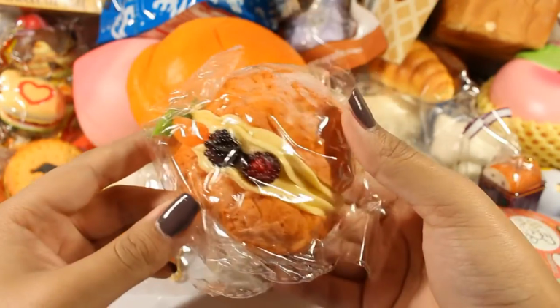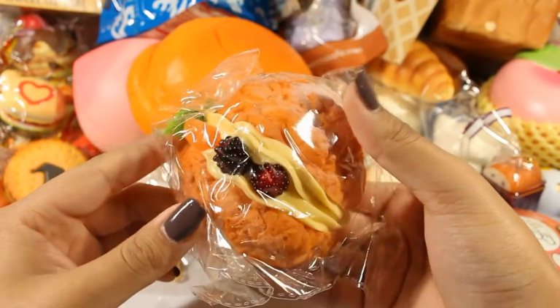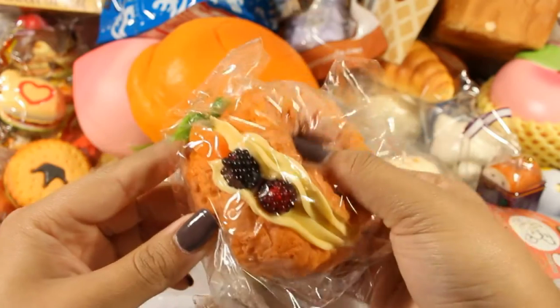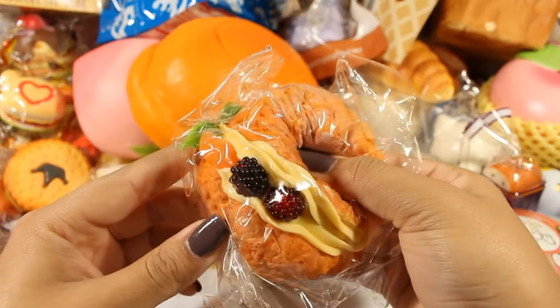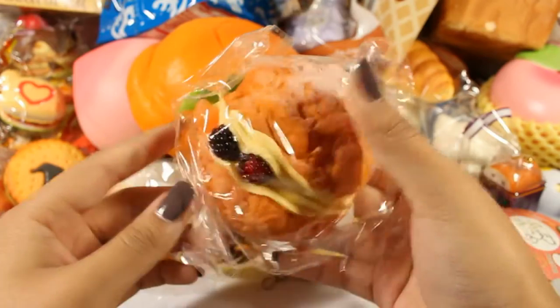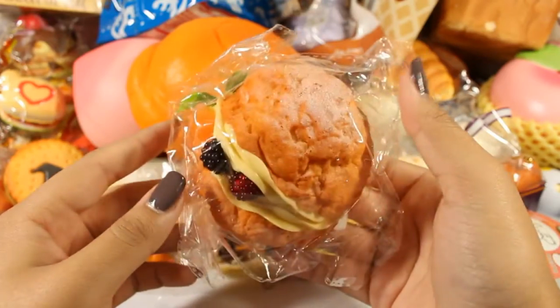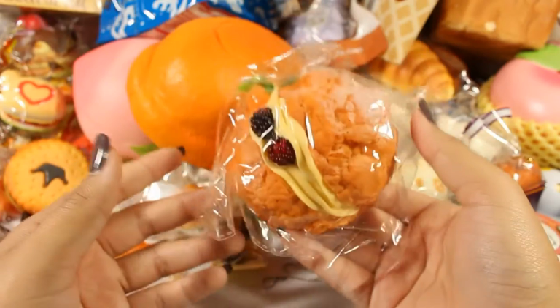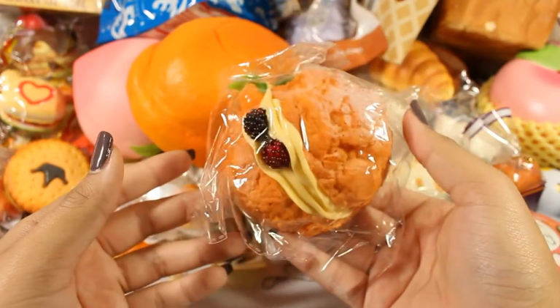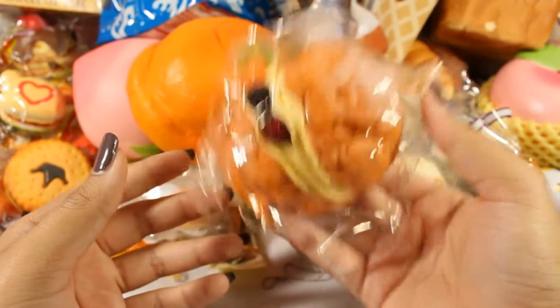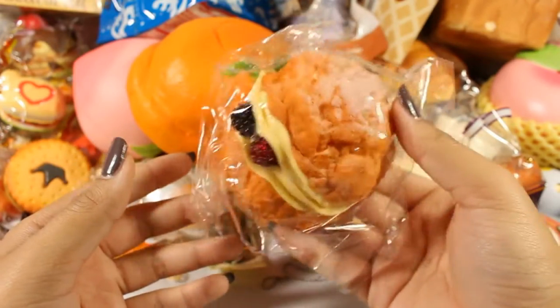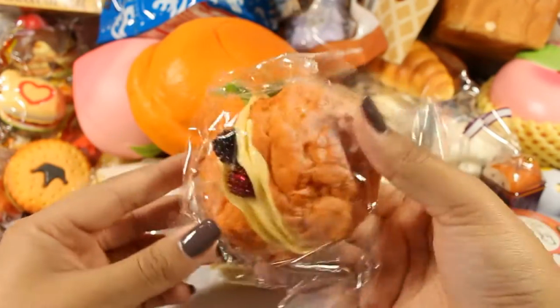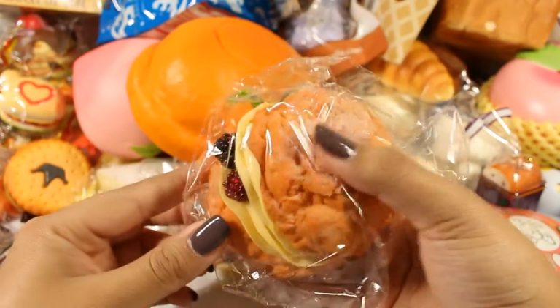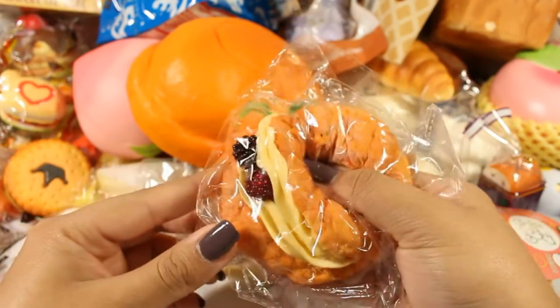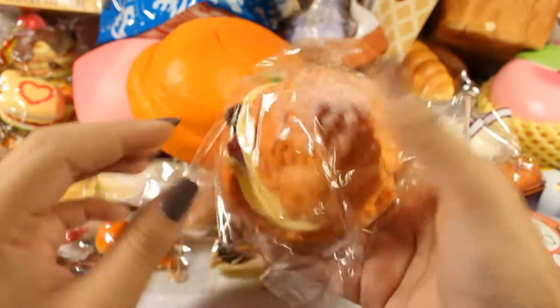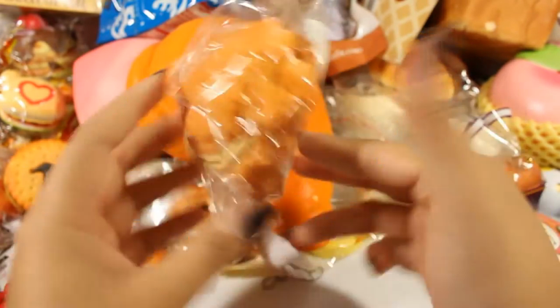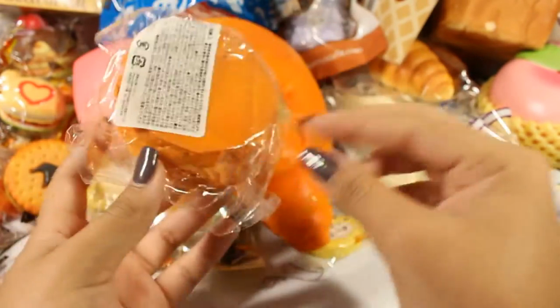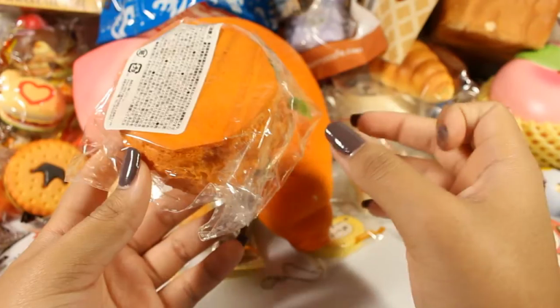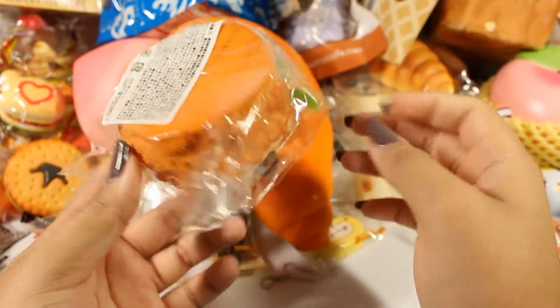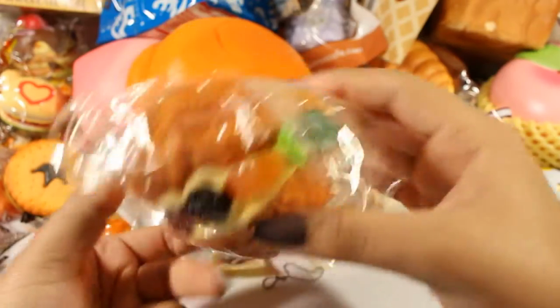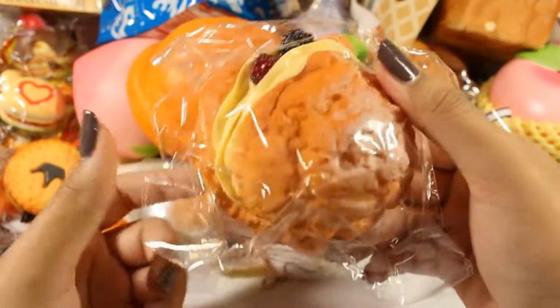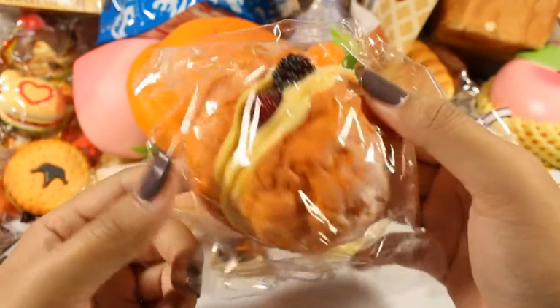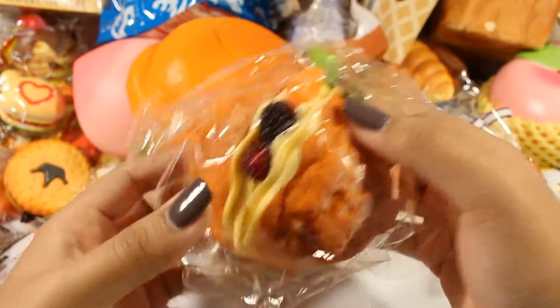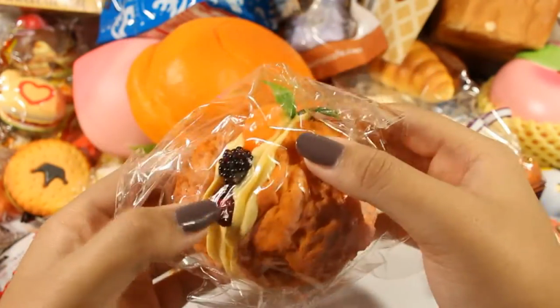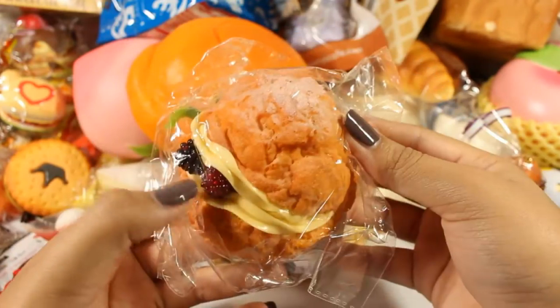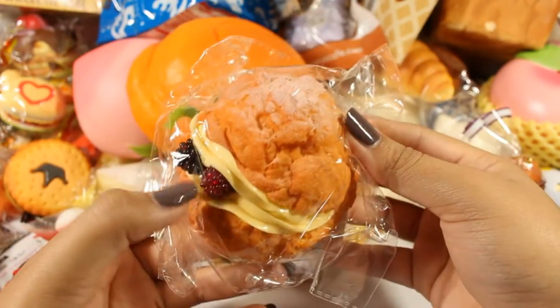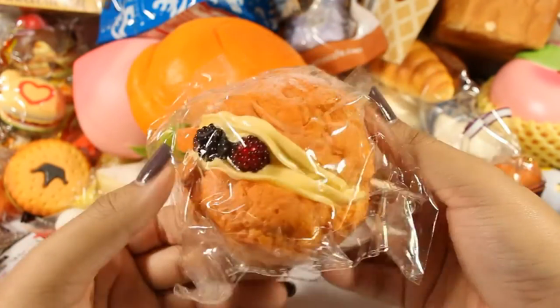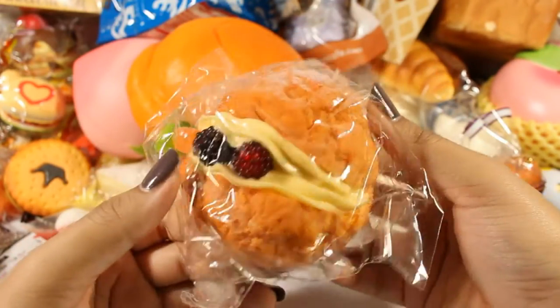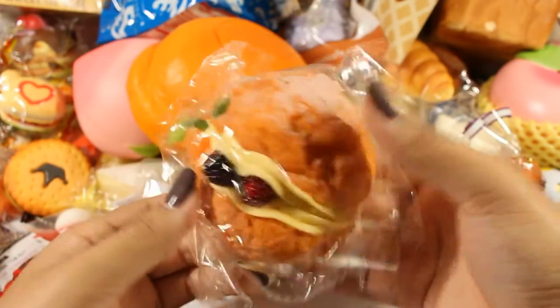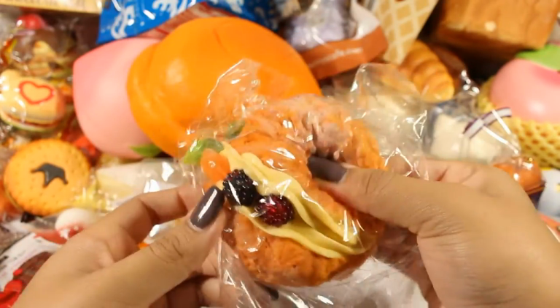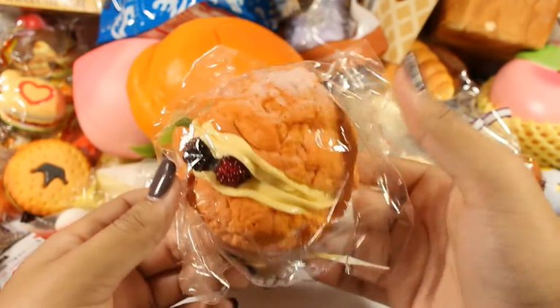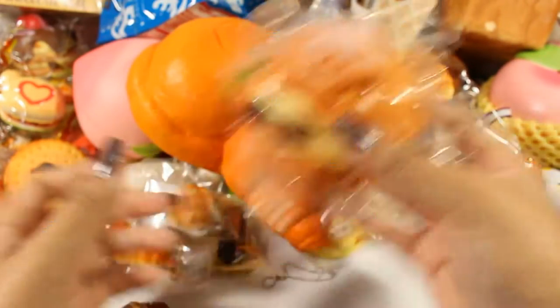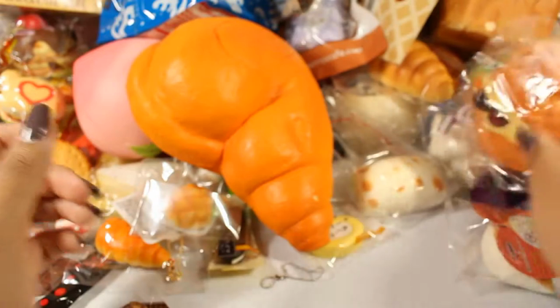This cream puff by Jaydream — I'm not going to take it out because you can see it through the bag. This part is plastic and the rest is just kind of a foam texture.